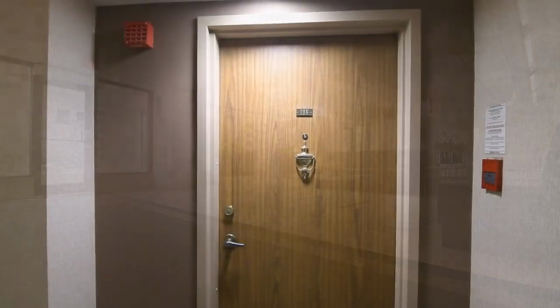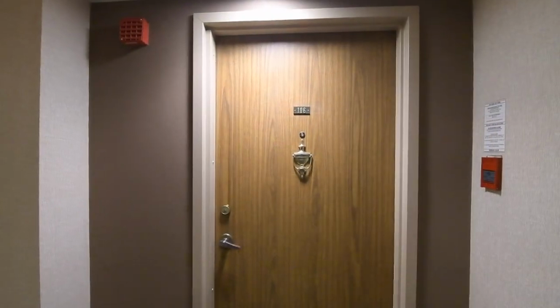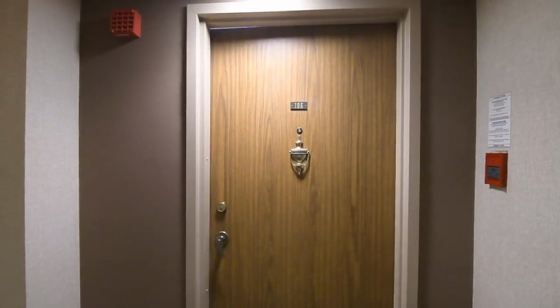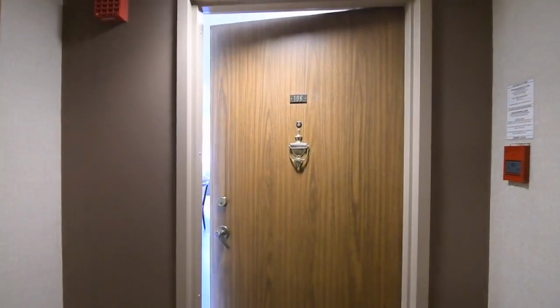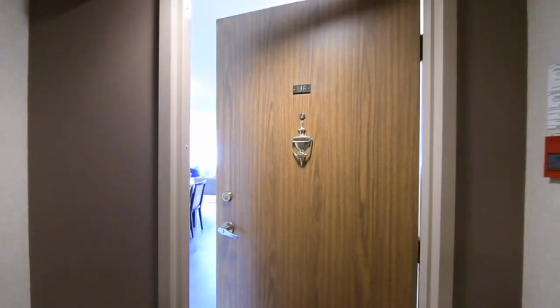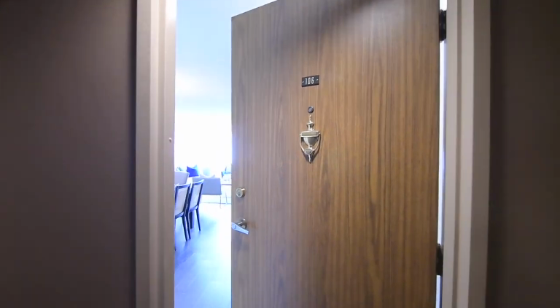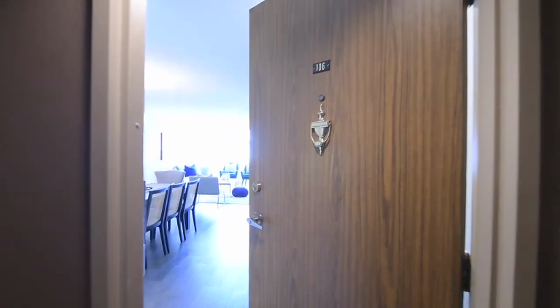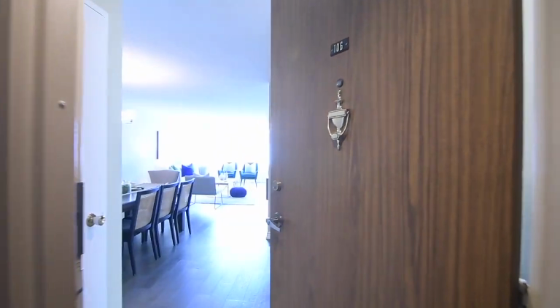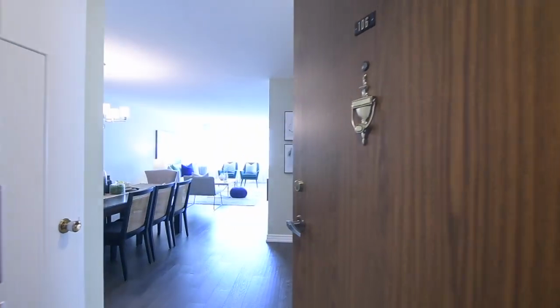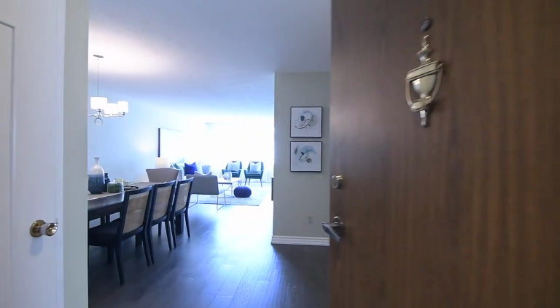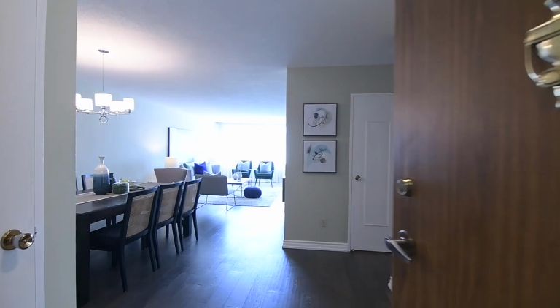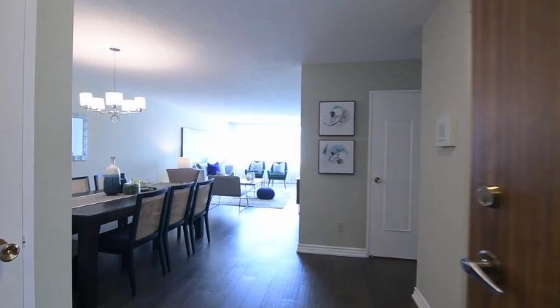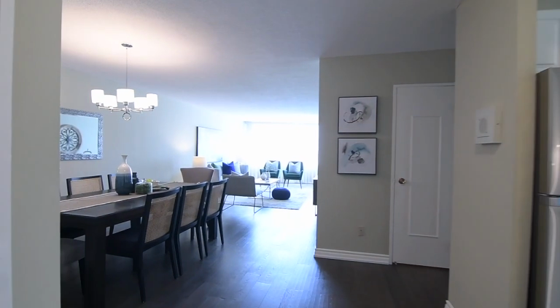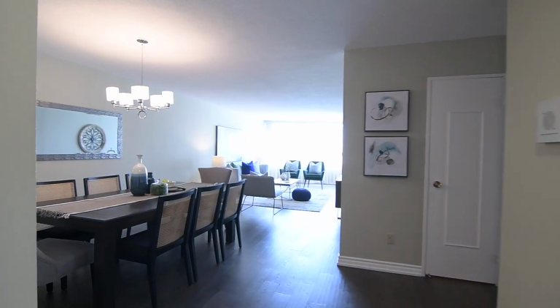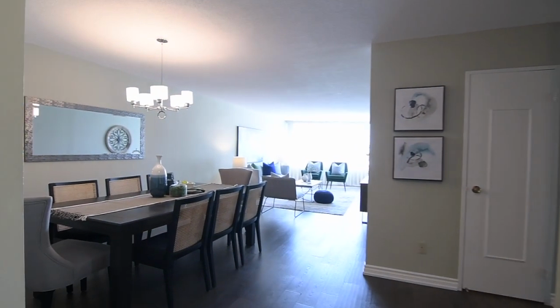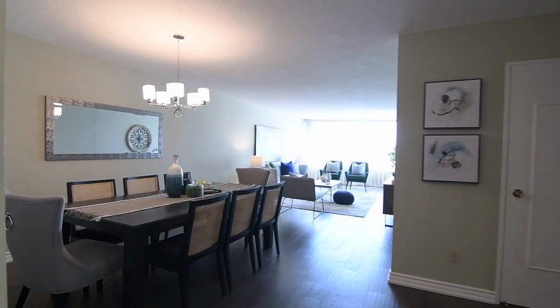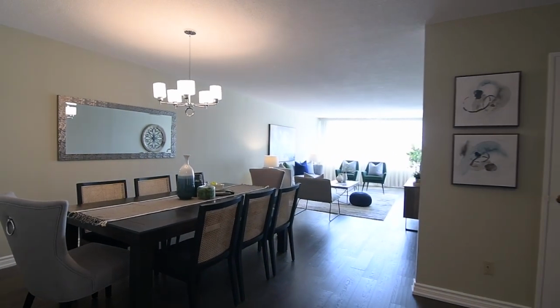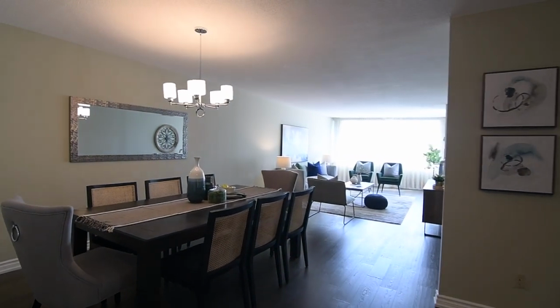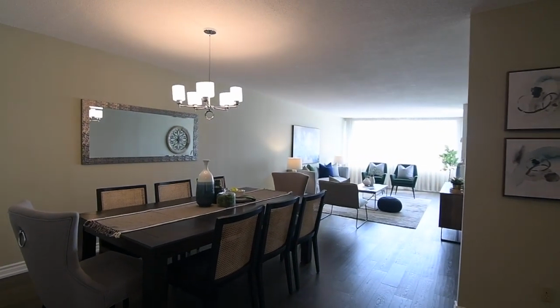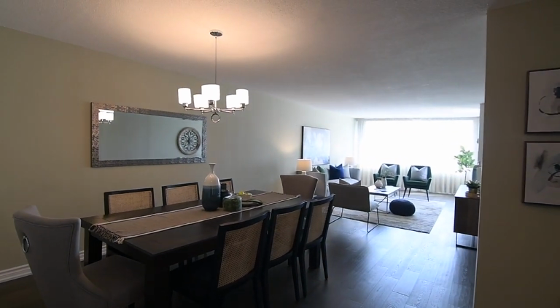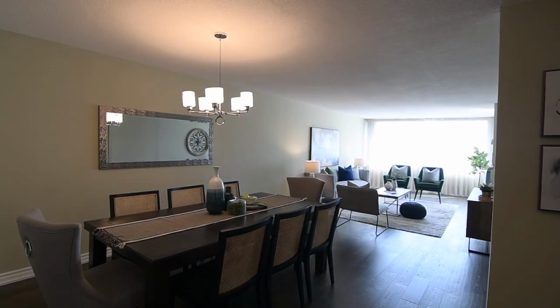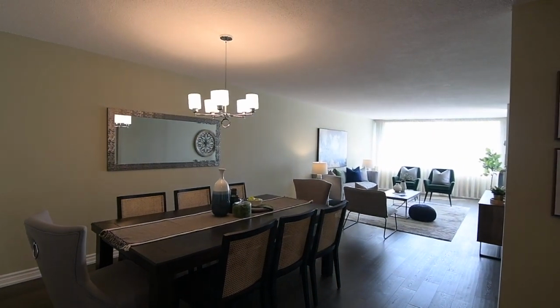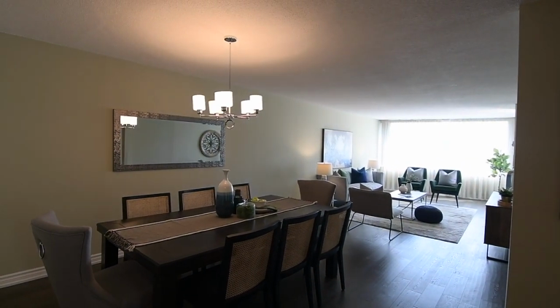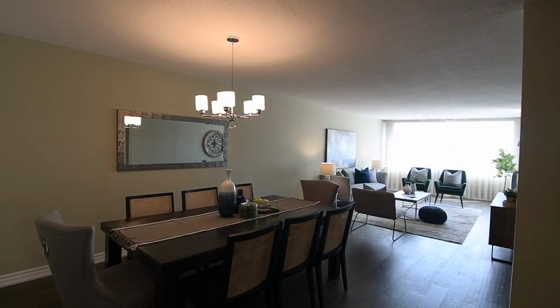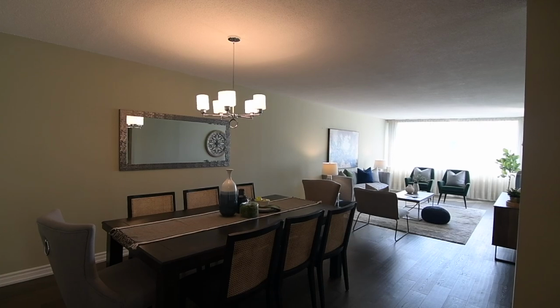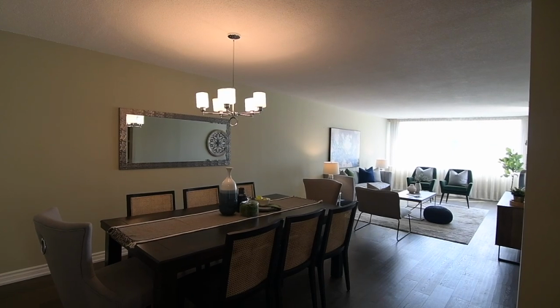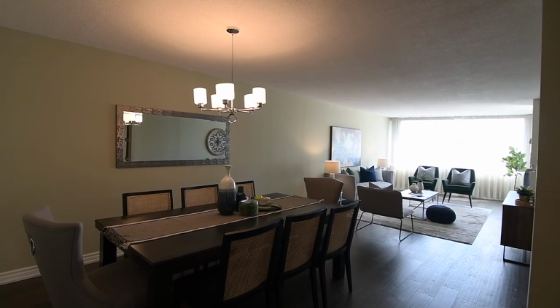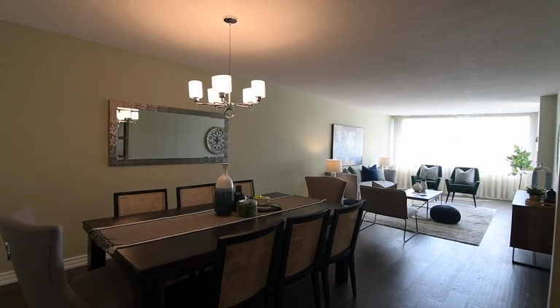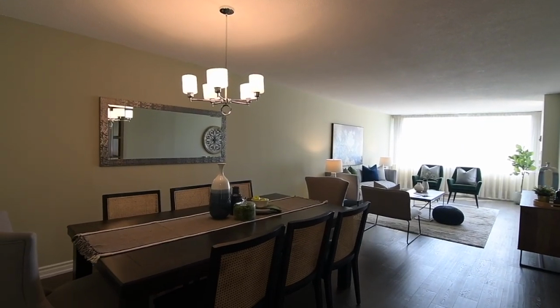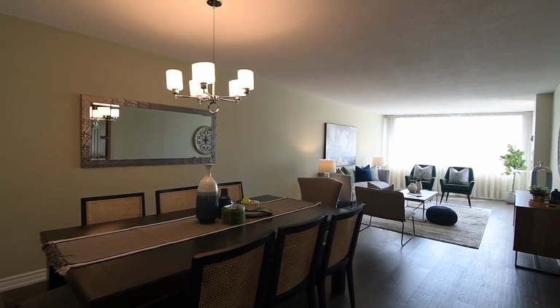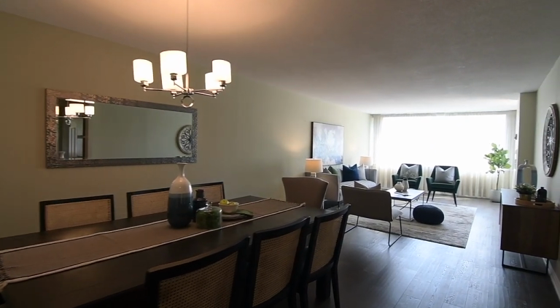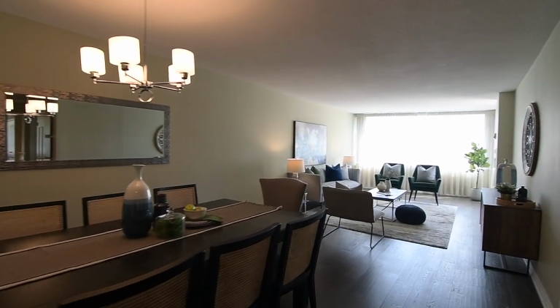Unit 106 is a very spacious two-bedroom condo updated with wide-plank flooring and also showcases open-concept principal rooms, two full washrooms, as well as ample storage.